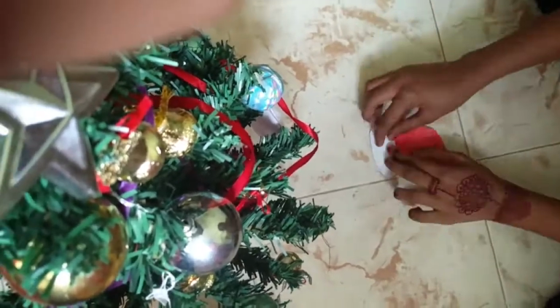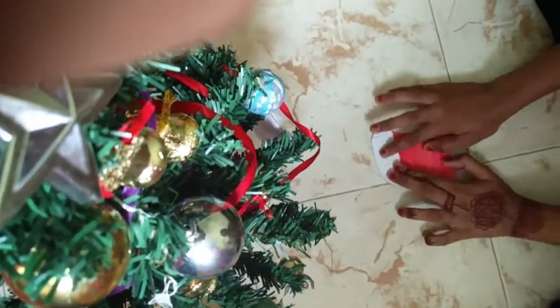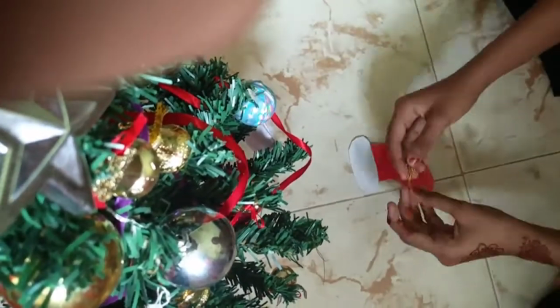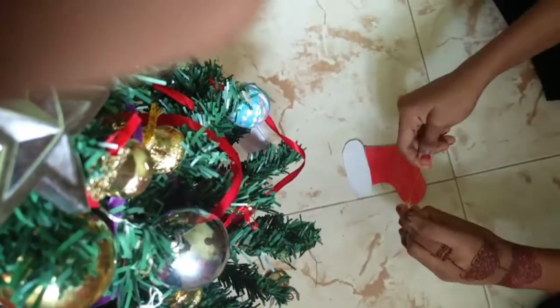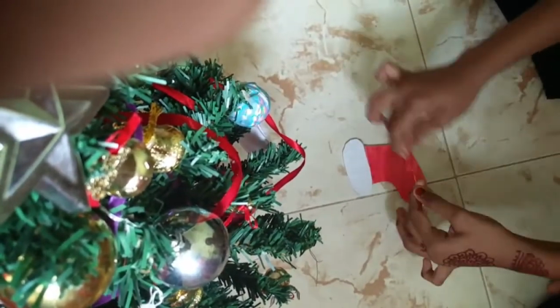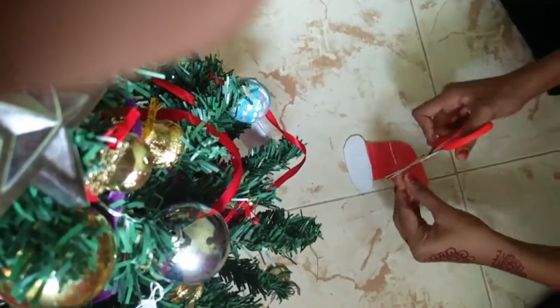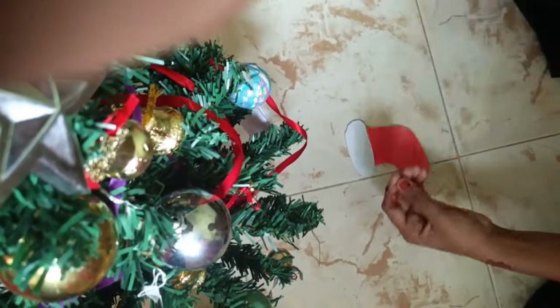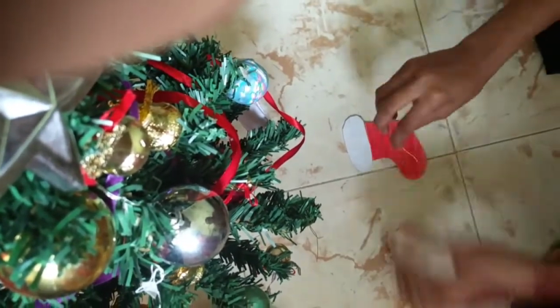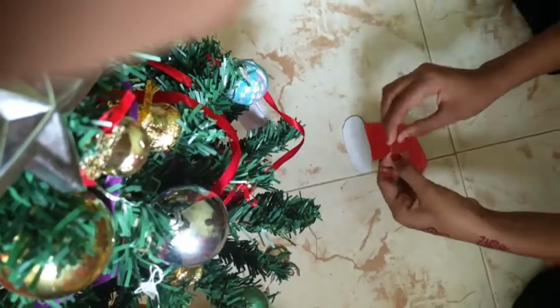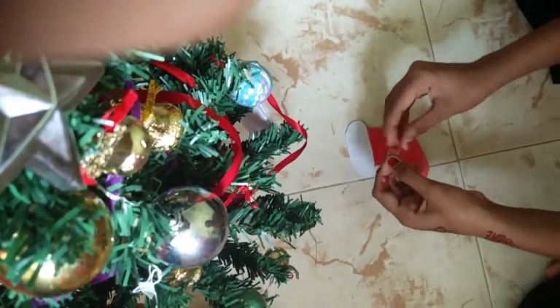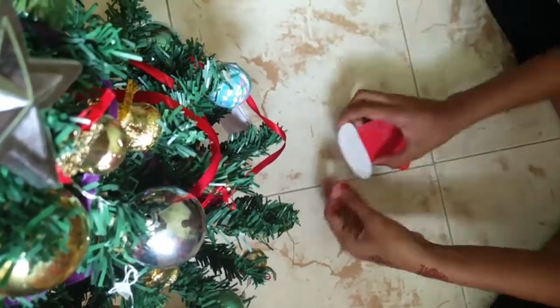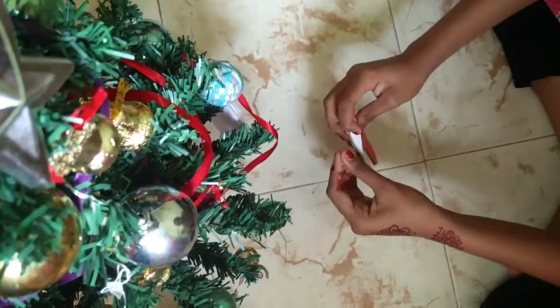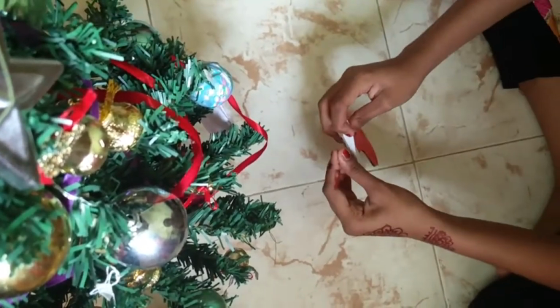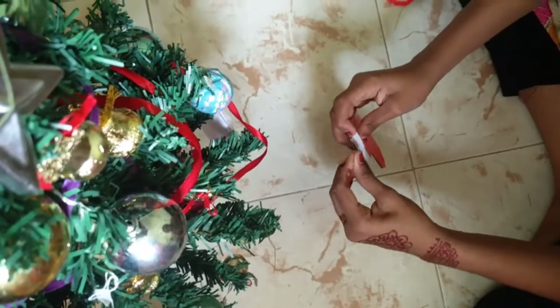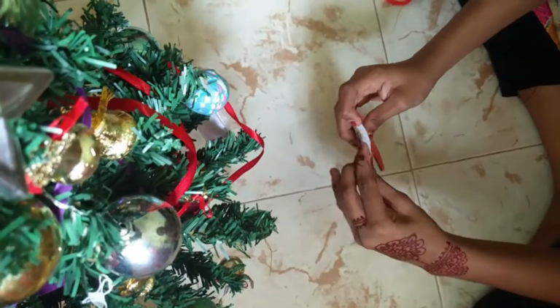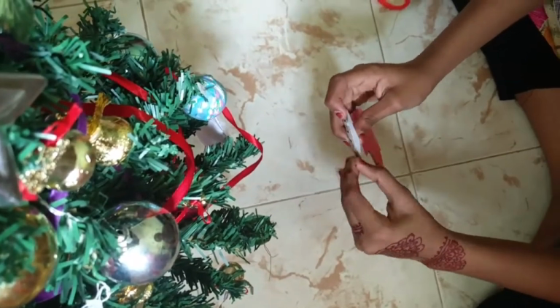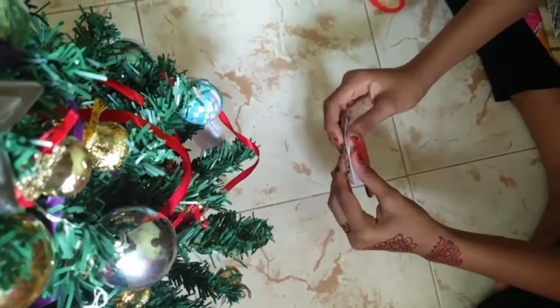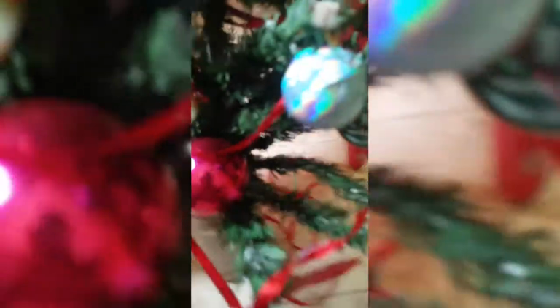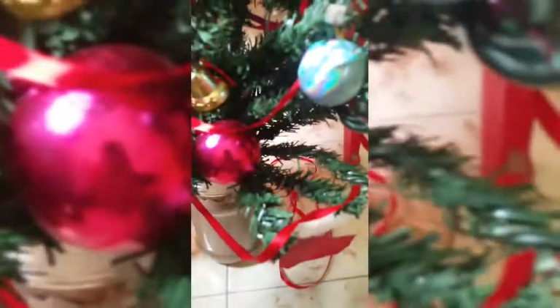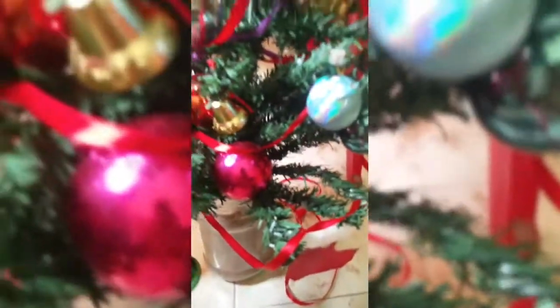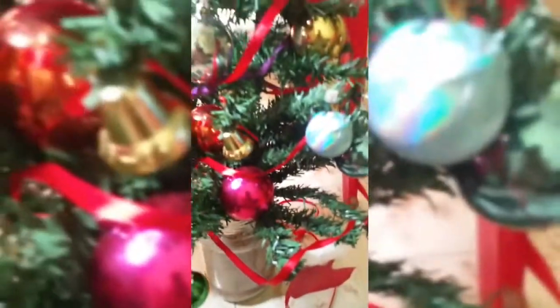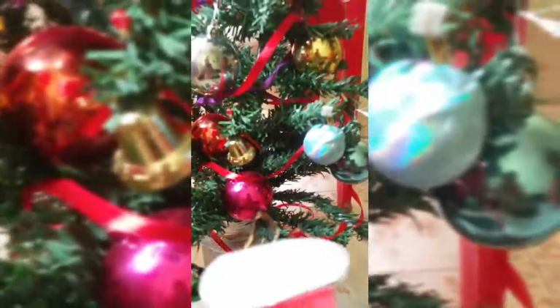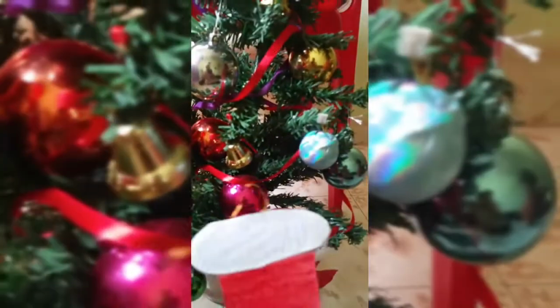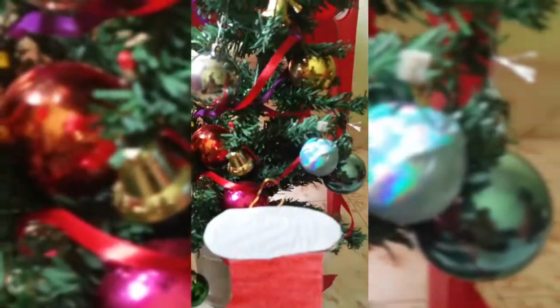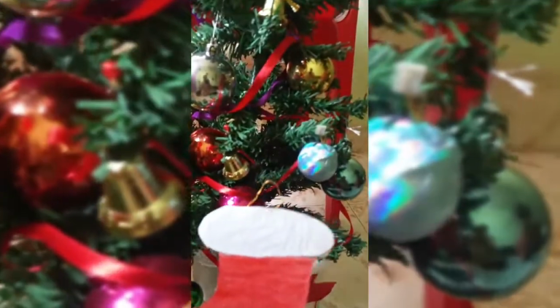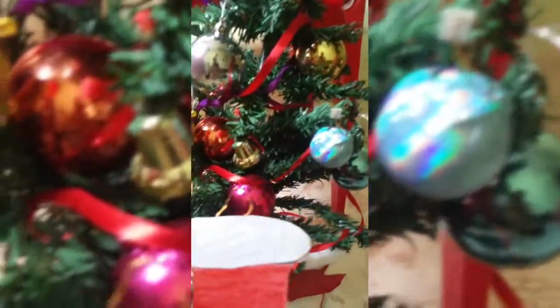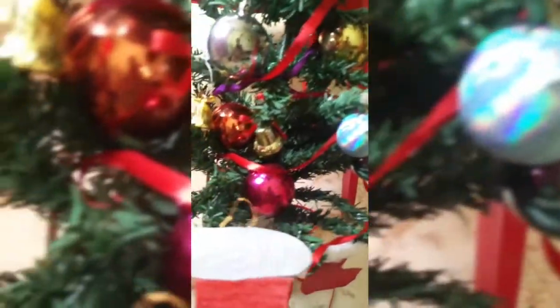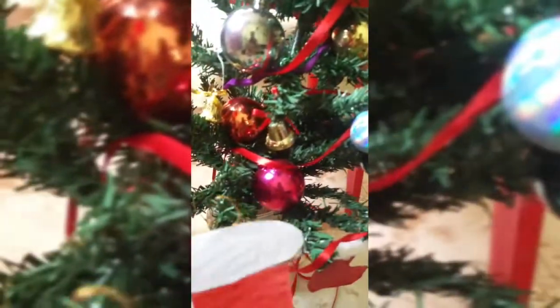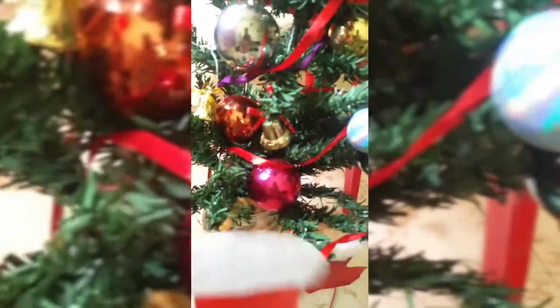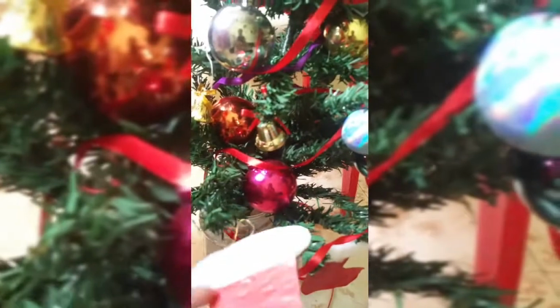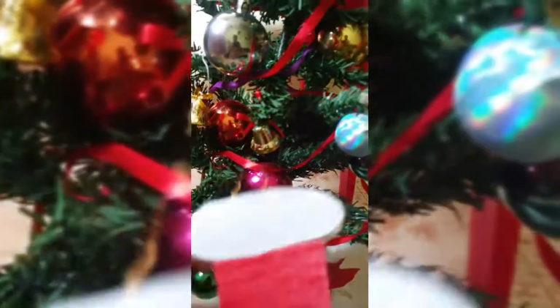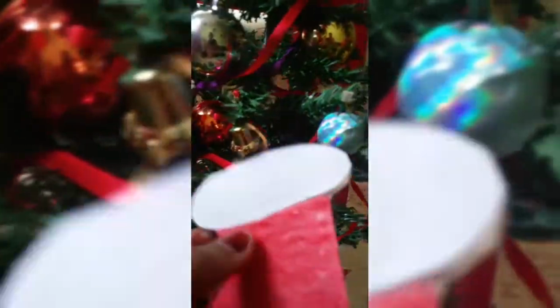Put it on the top of the paper, put it on the cardboard, put it on the Christmas tree.